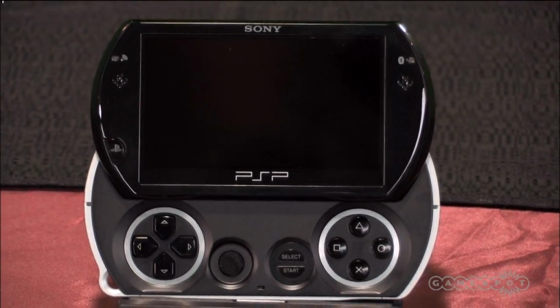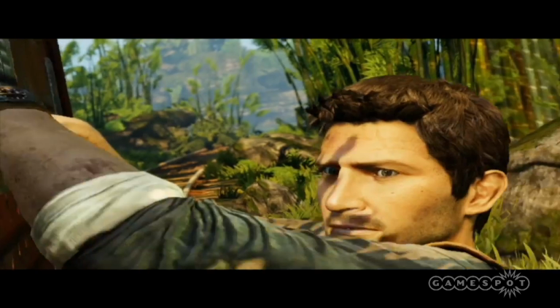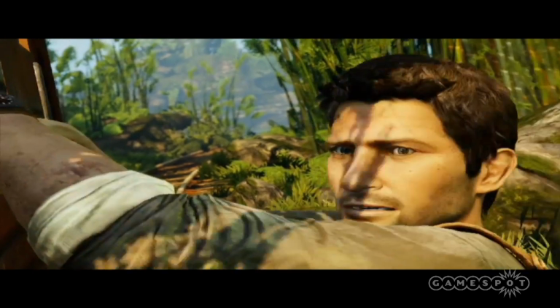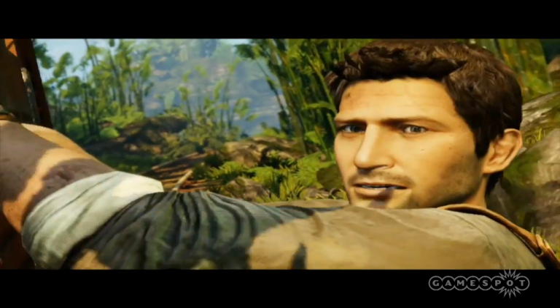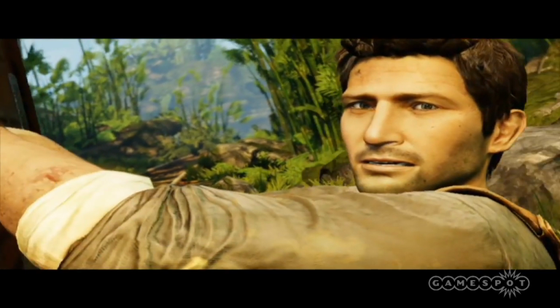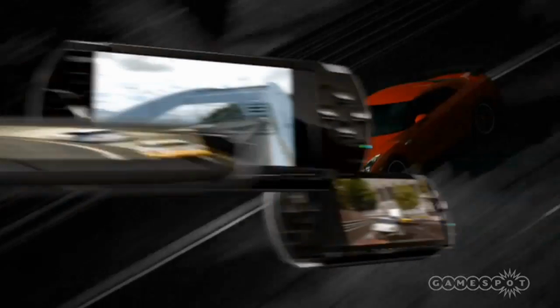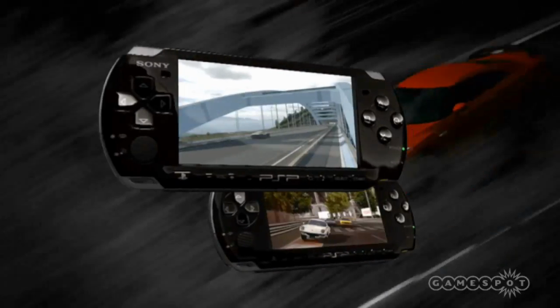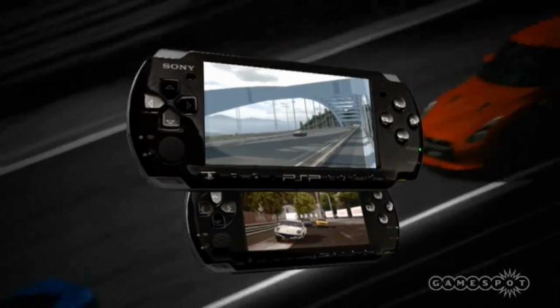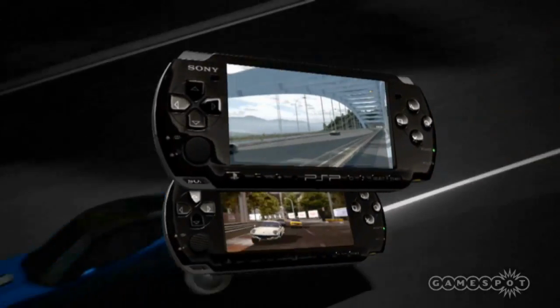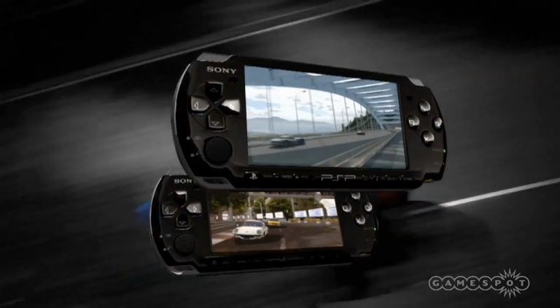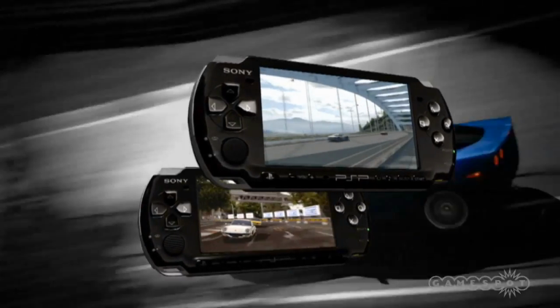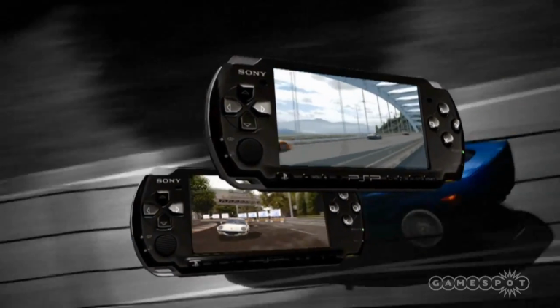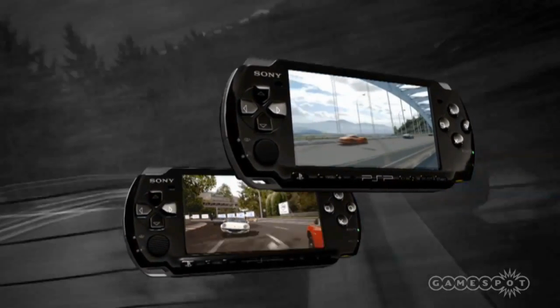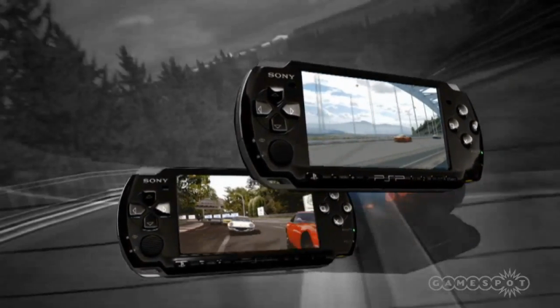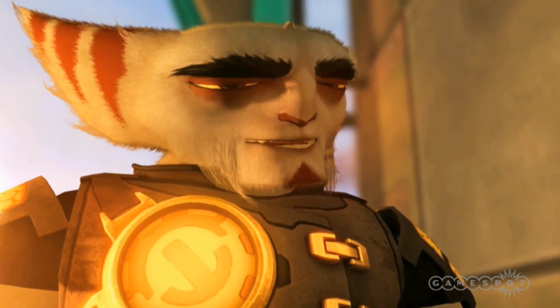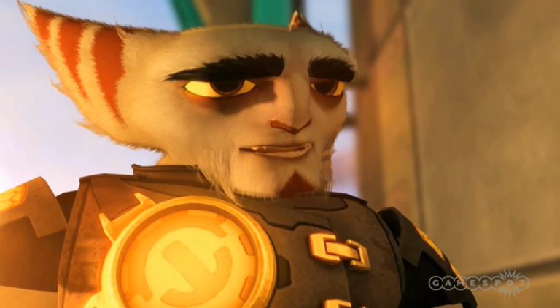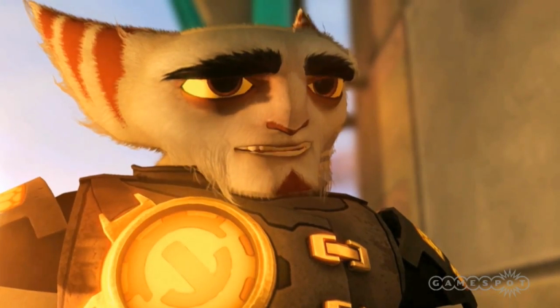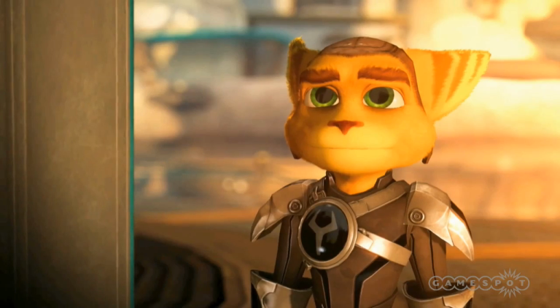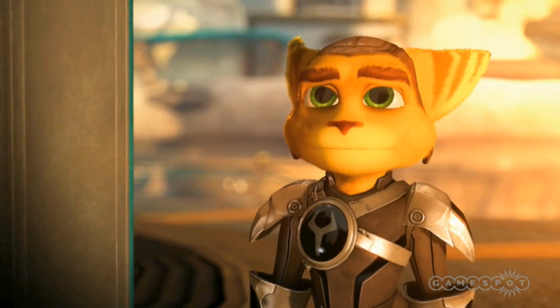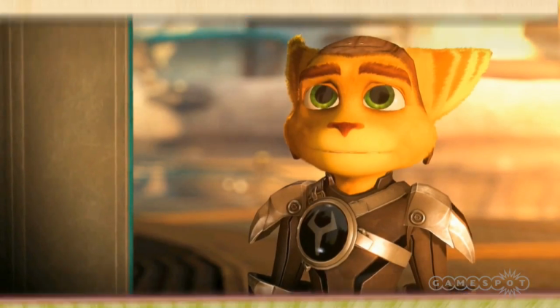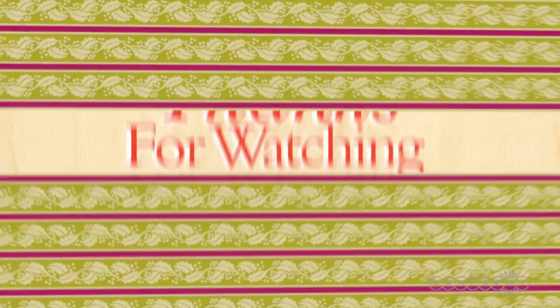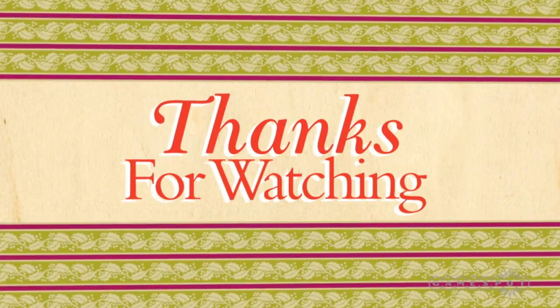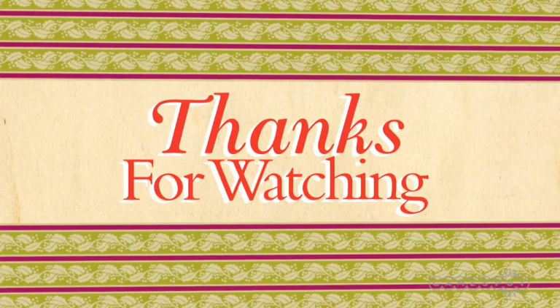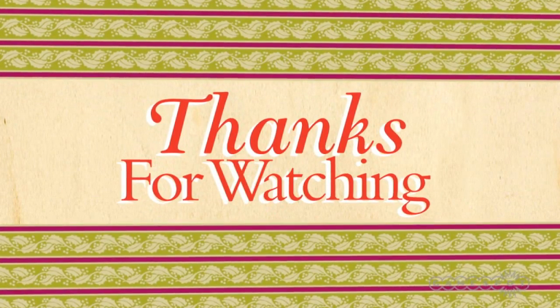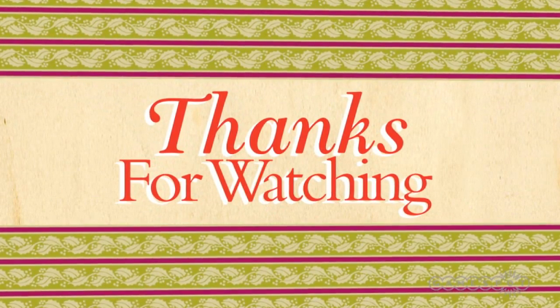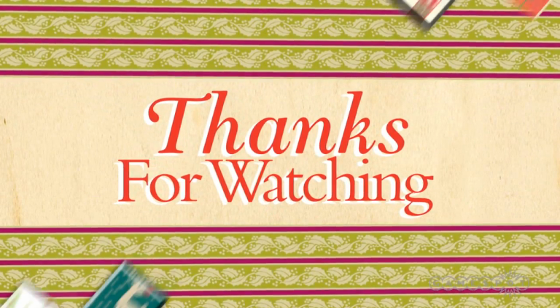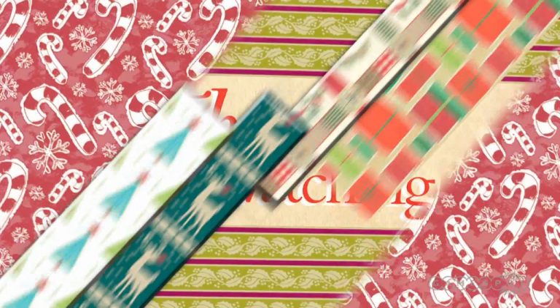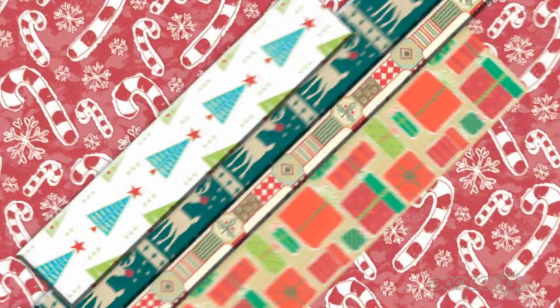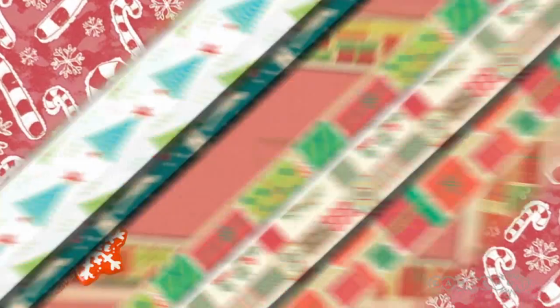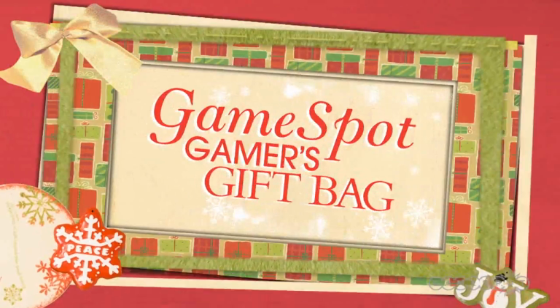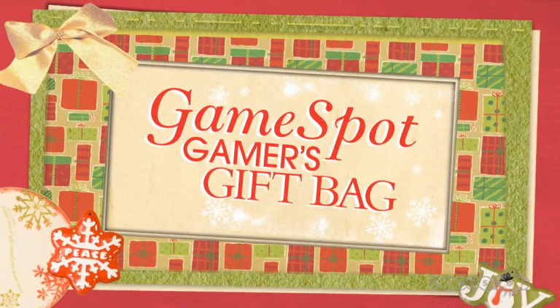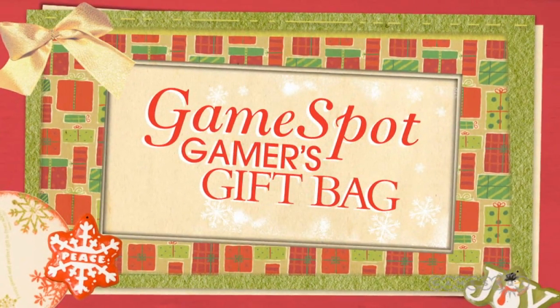Check out our other gift guides for the Xbox 360 and the Wii, and be sure to visit Gamespot.com for more in-depth details on these or any other games this holiday season.